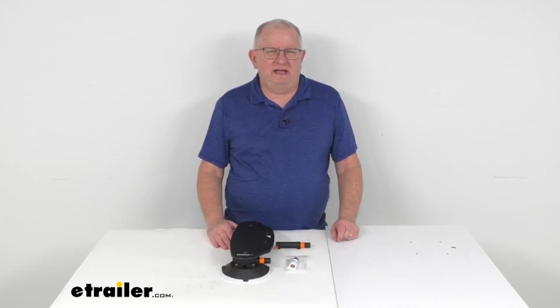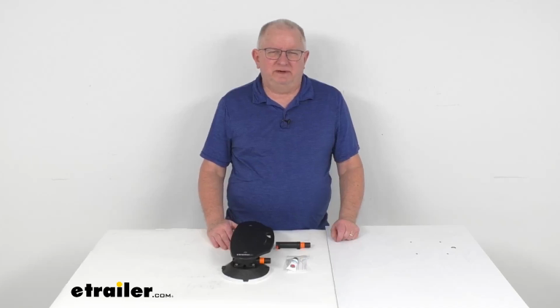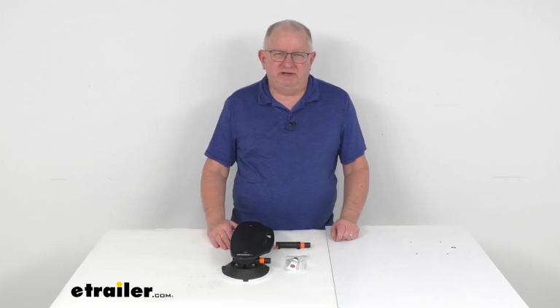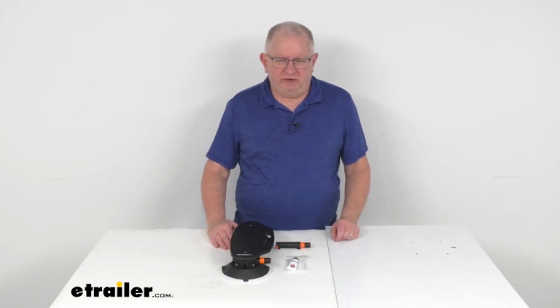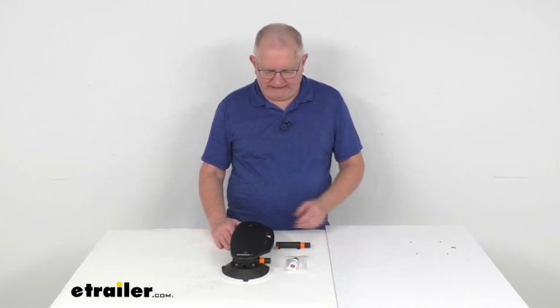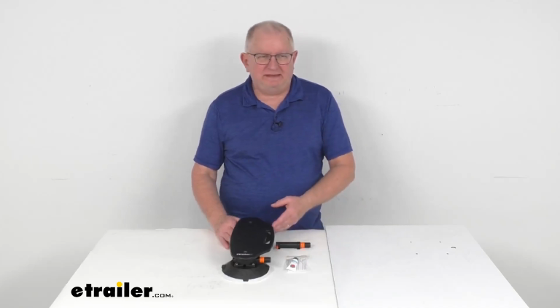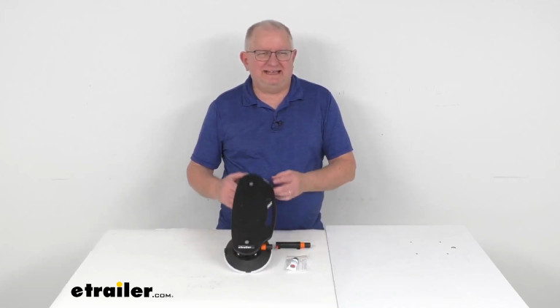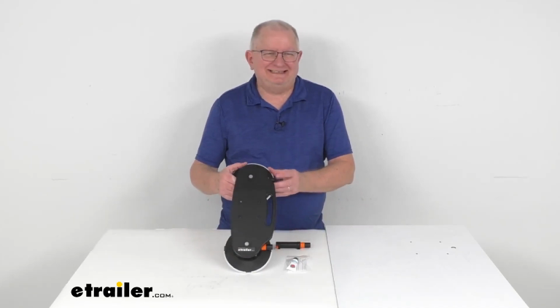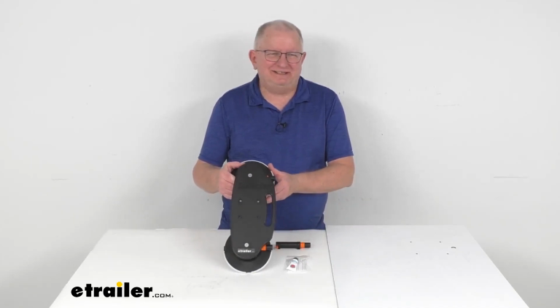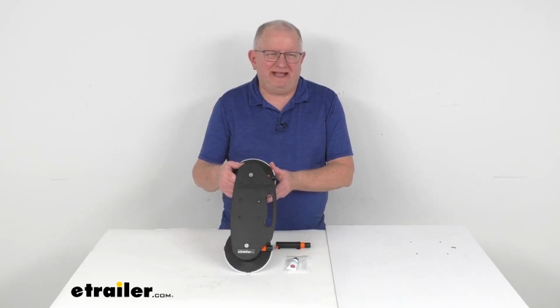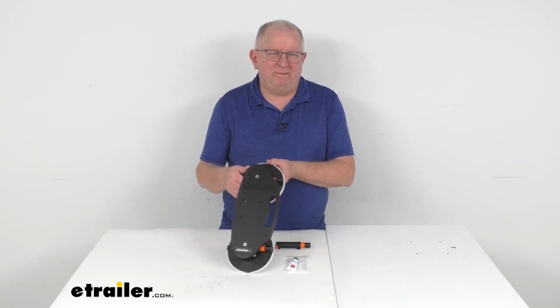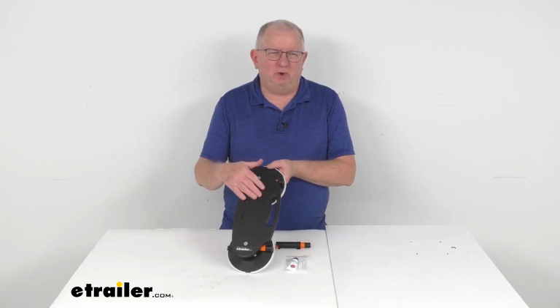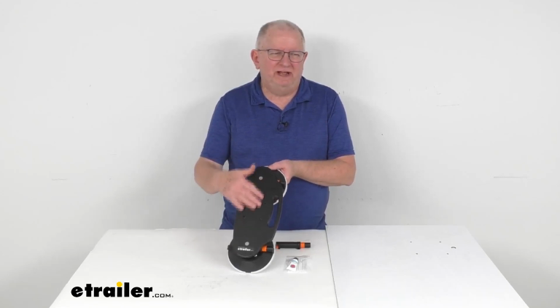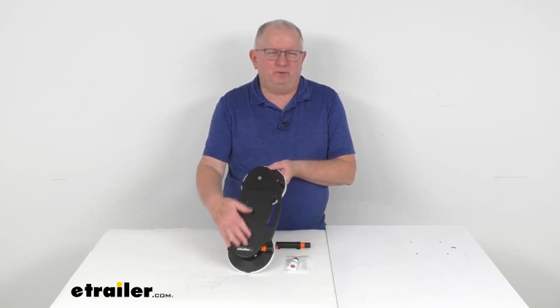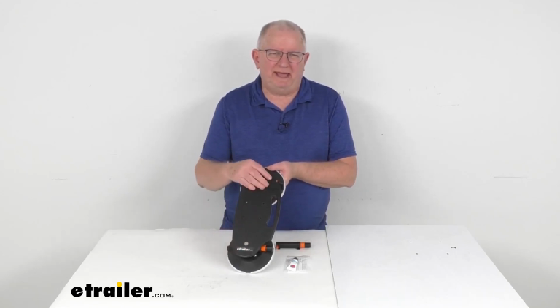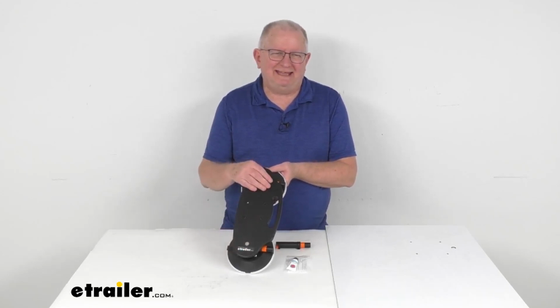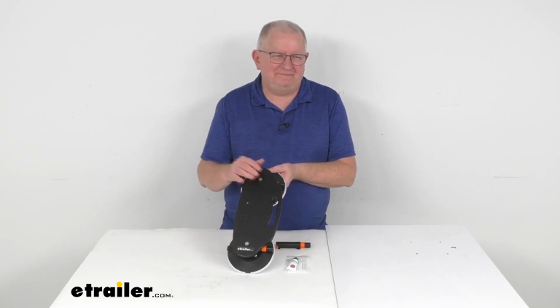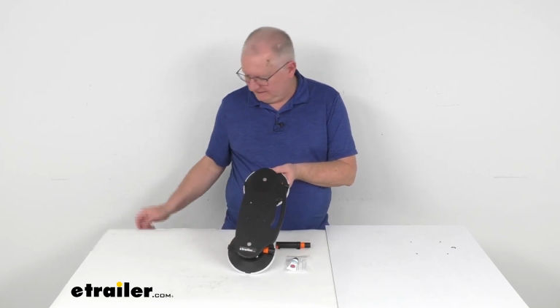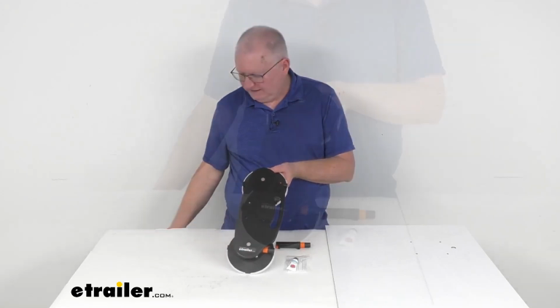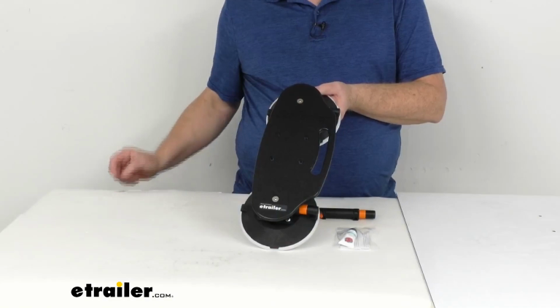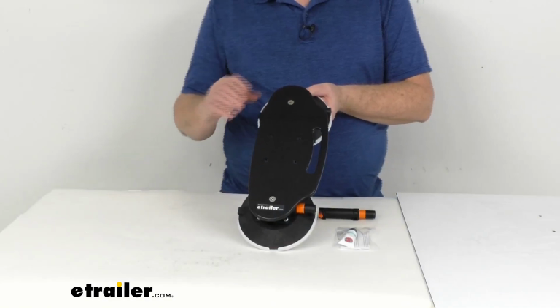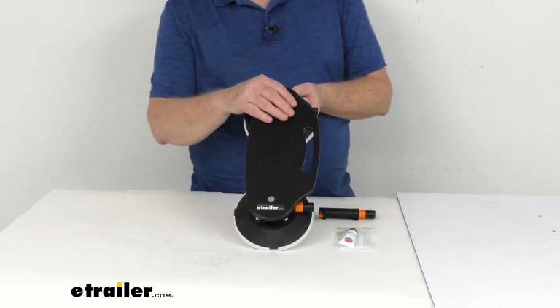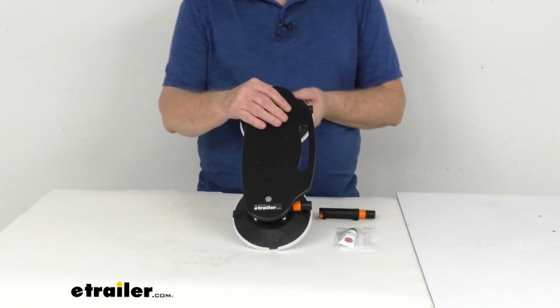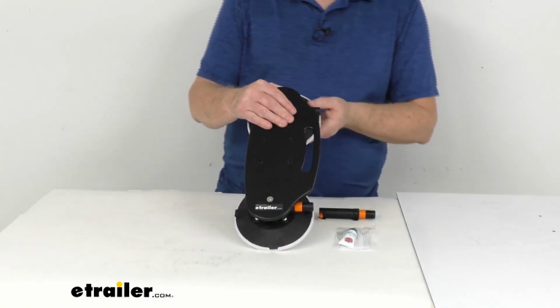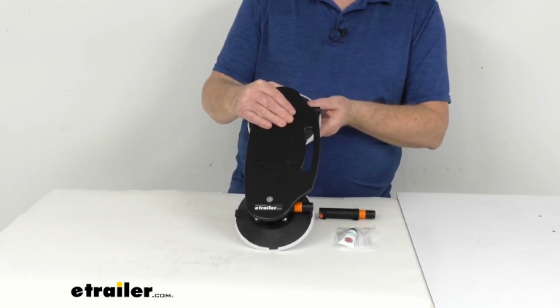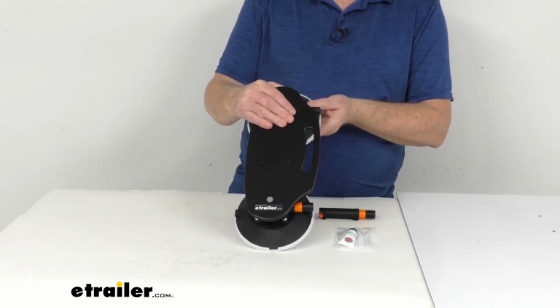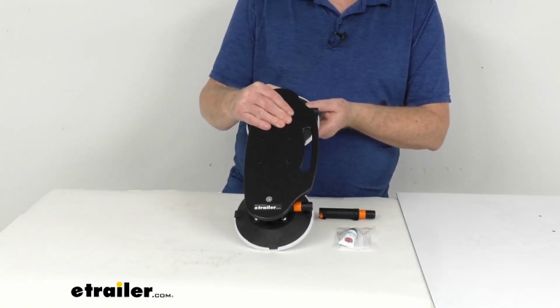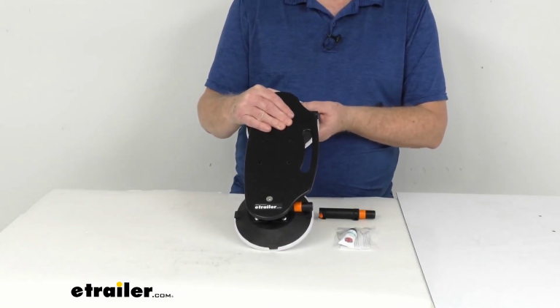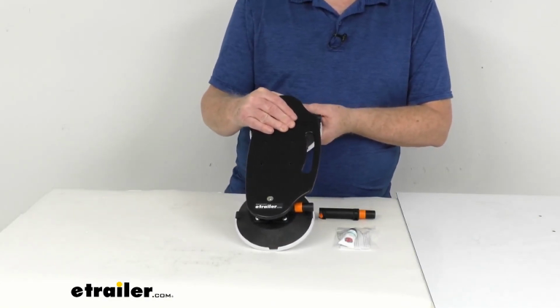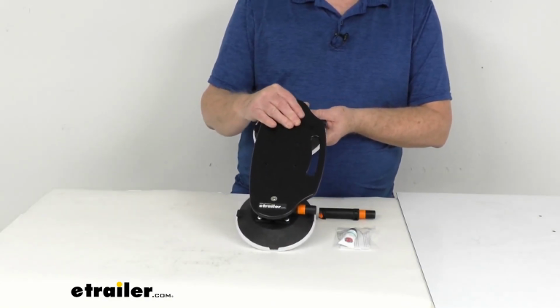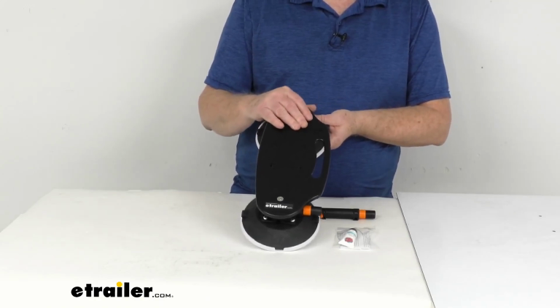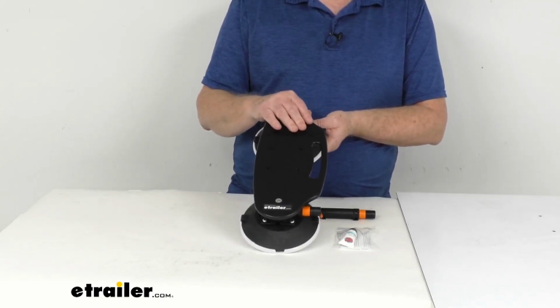Hello everybody, this is Jeff at eTrailer.com. Today we're going to take a look at the SeaSucker Vacuum Cup Mount Holder for the Rotopax Tanks. This will let you find the perfect place to mount your Rotopax tank without the need for a bulky, expensive bracket.